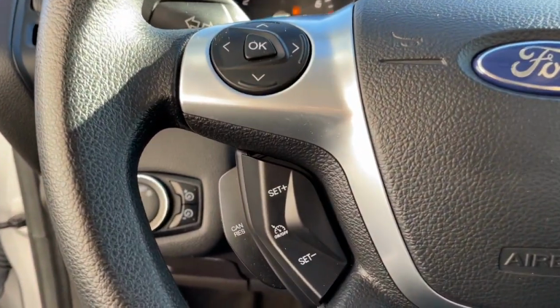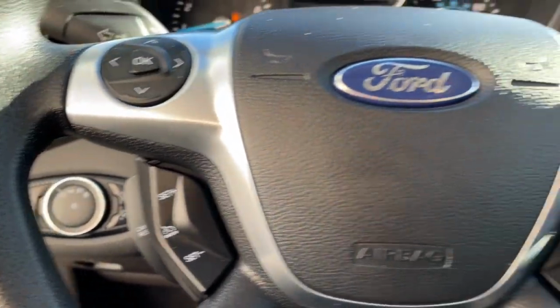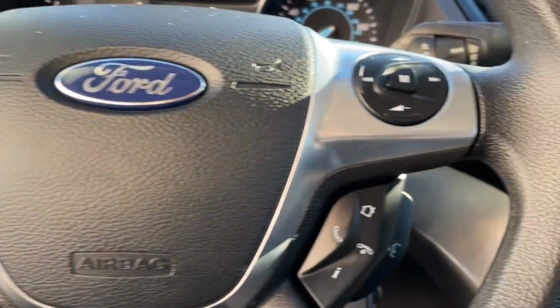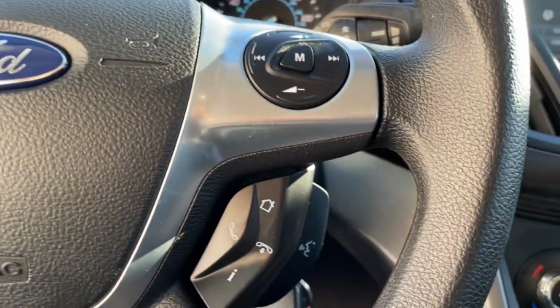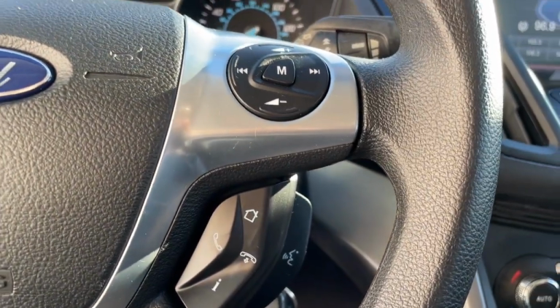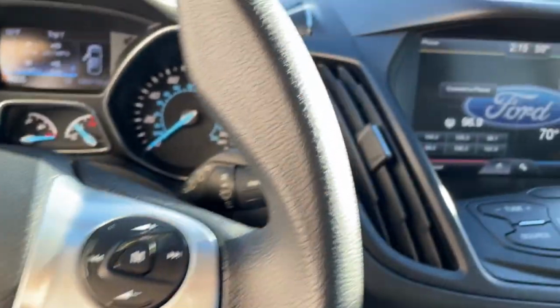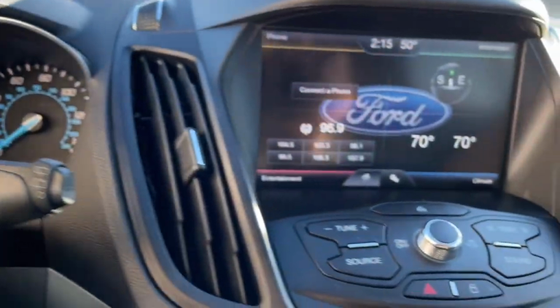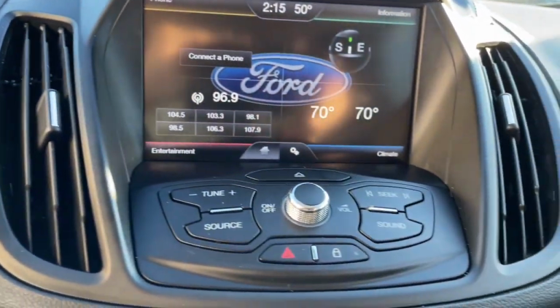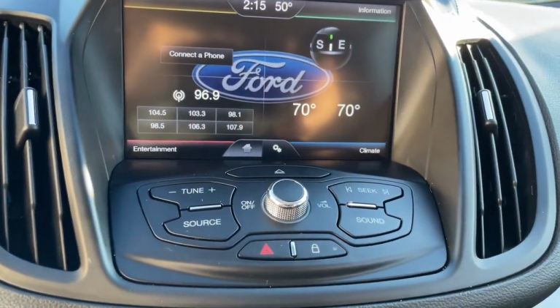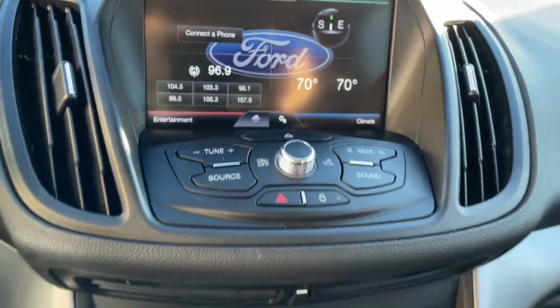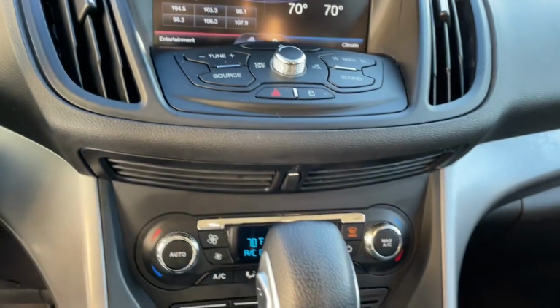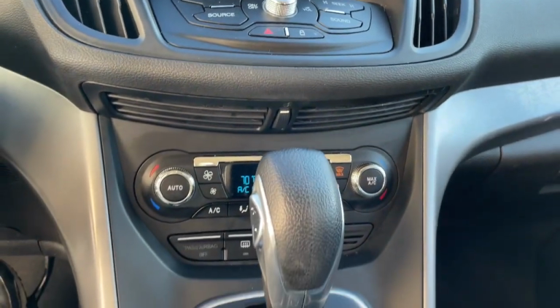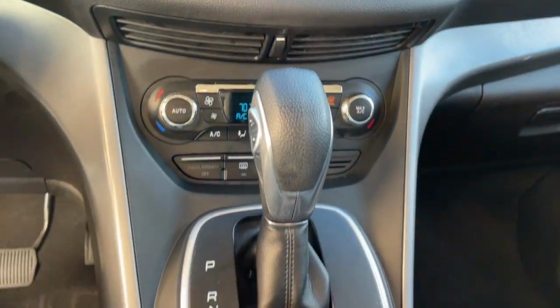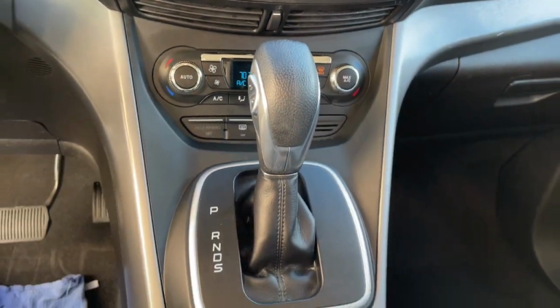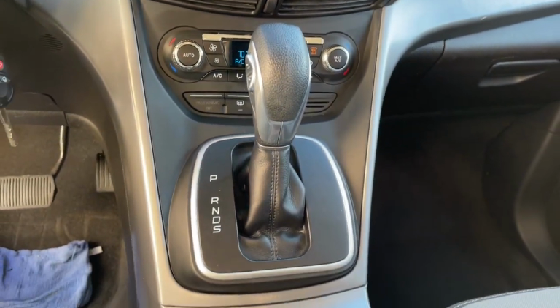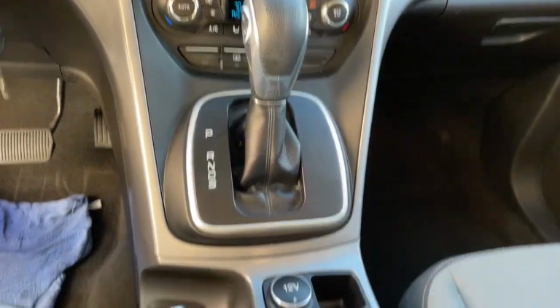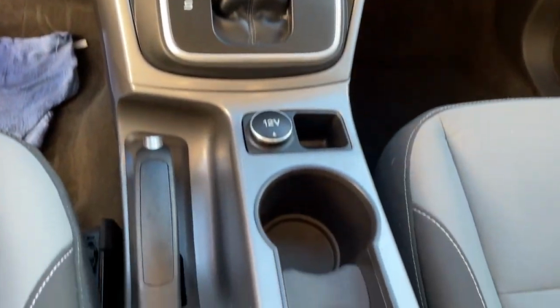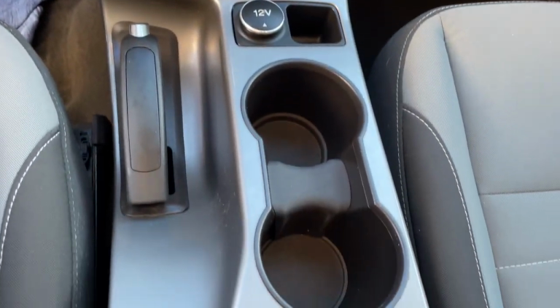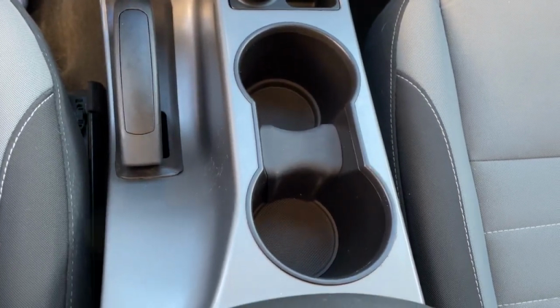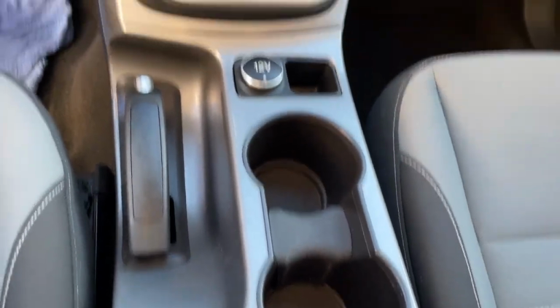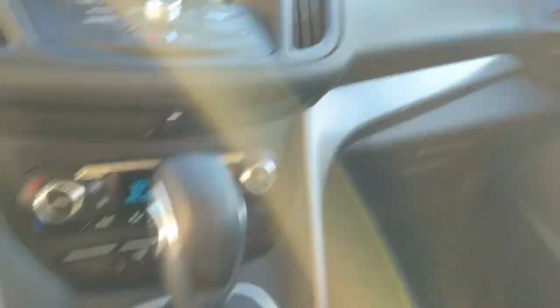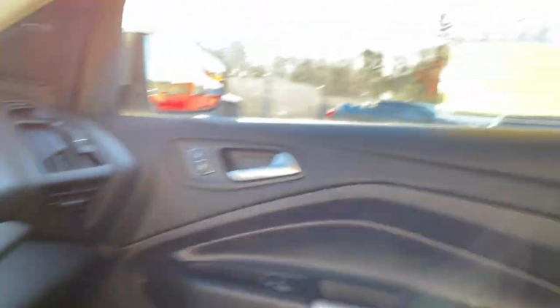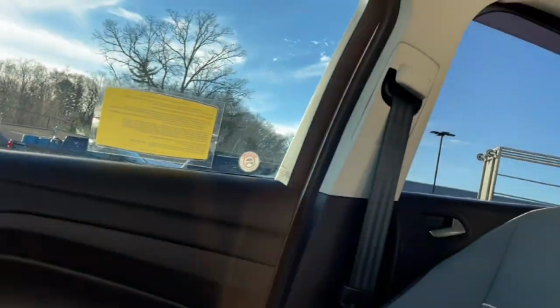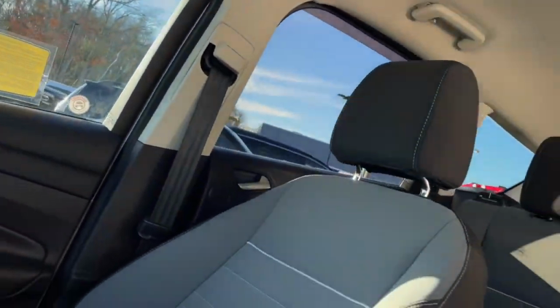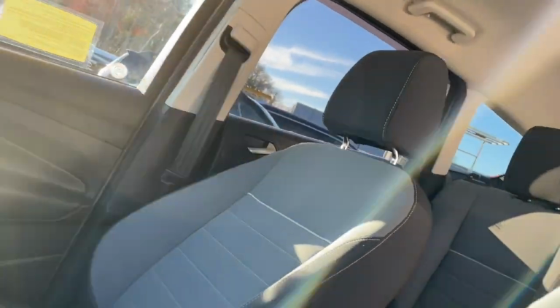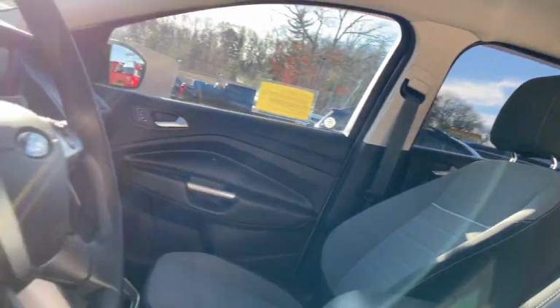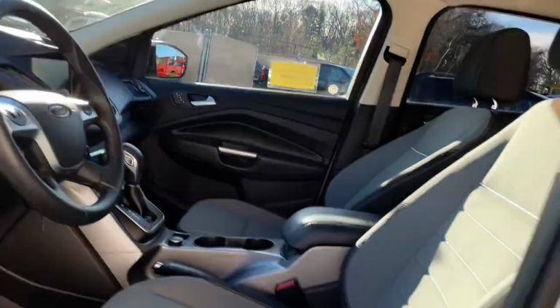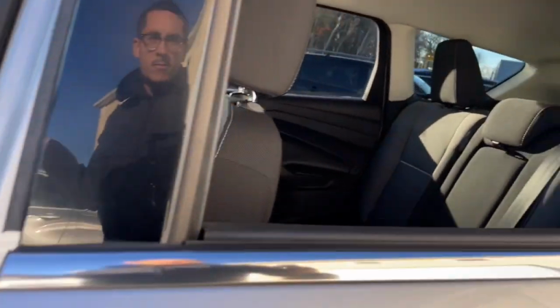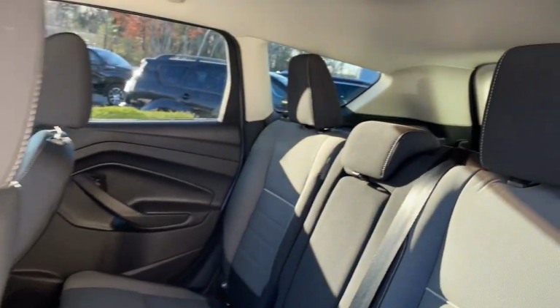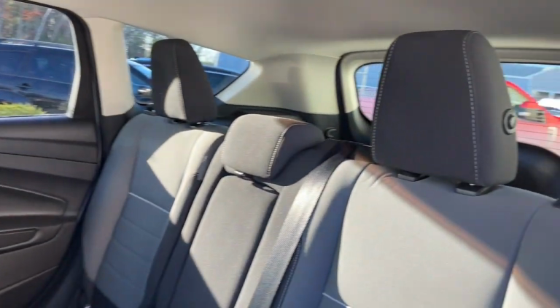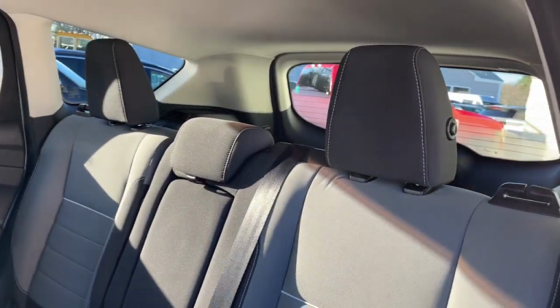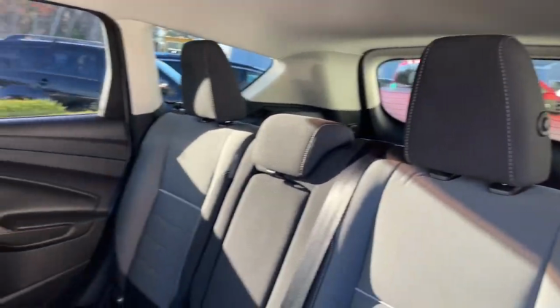Keyless entry, fog lamps, satellite radio, steering wheel audio controls, aluminum wheels, heated front seat, alarm, electronic stability control, rear spoiler, intermittent wipers.